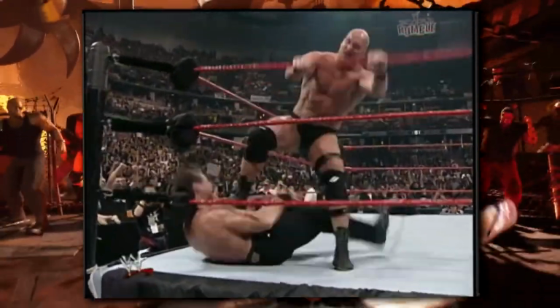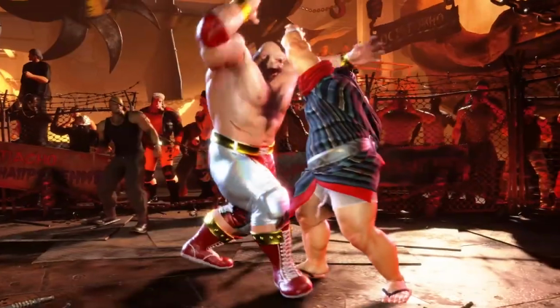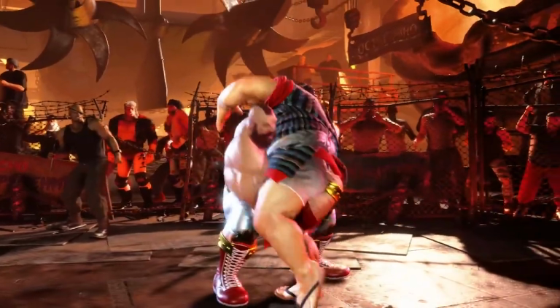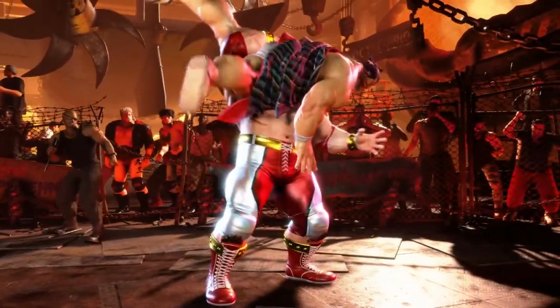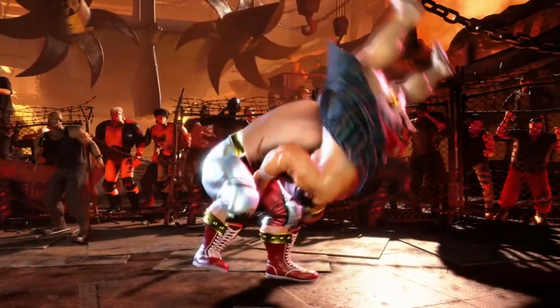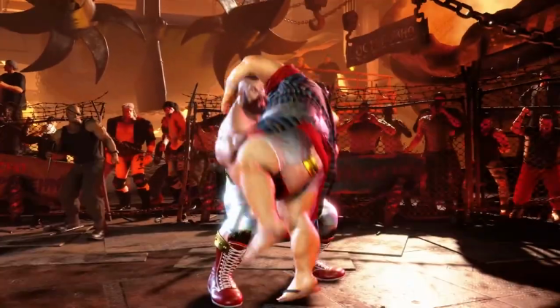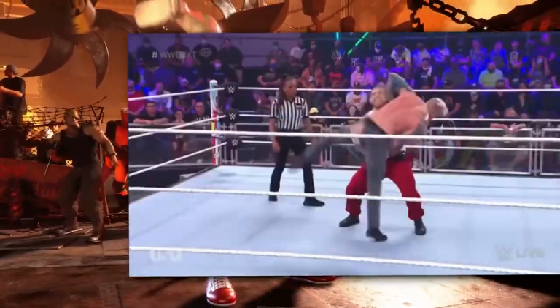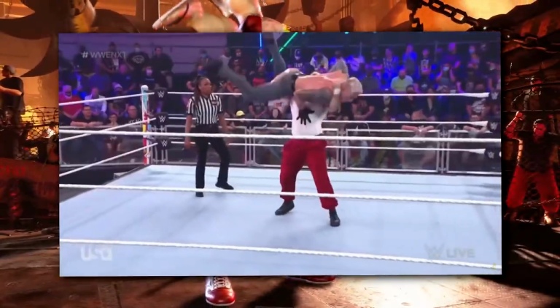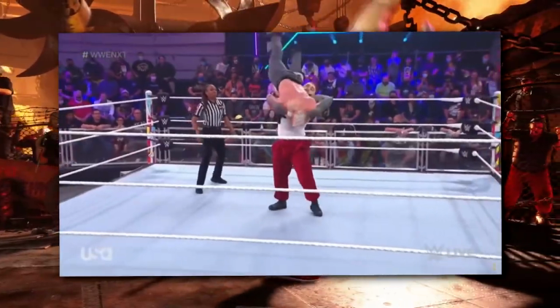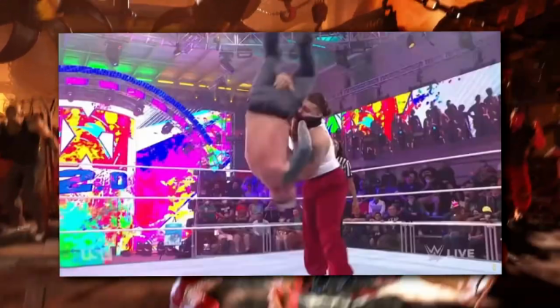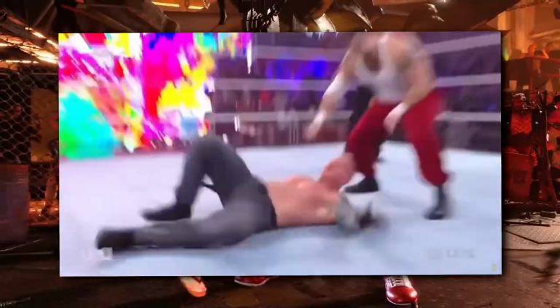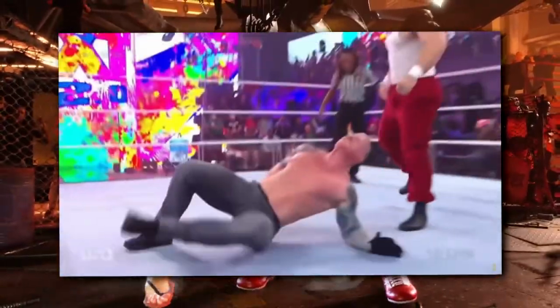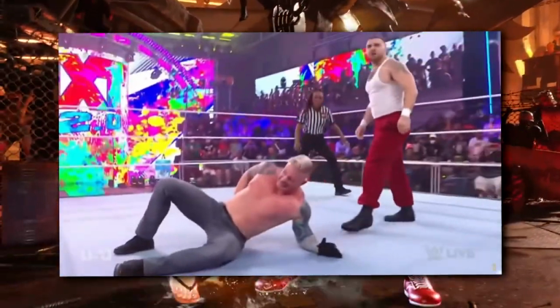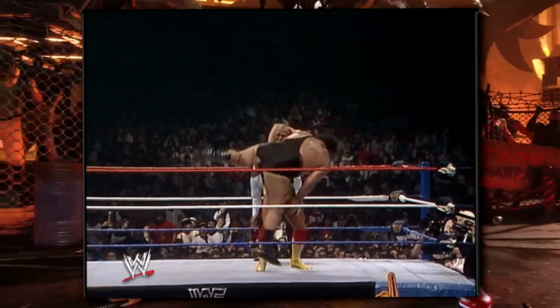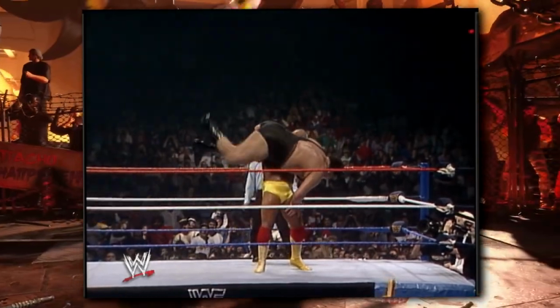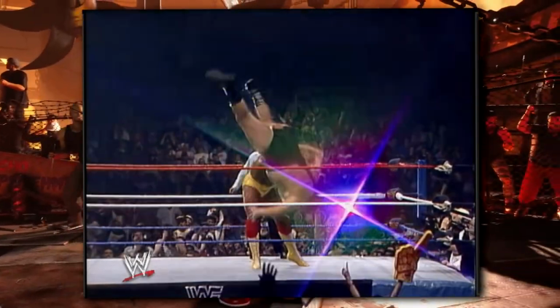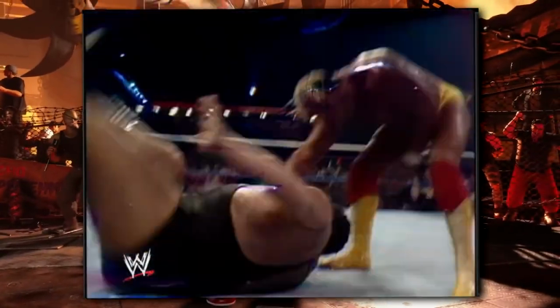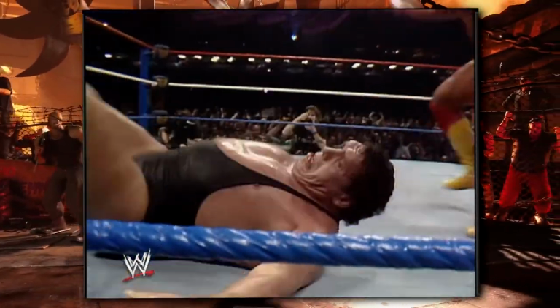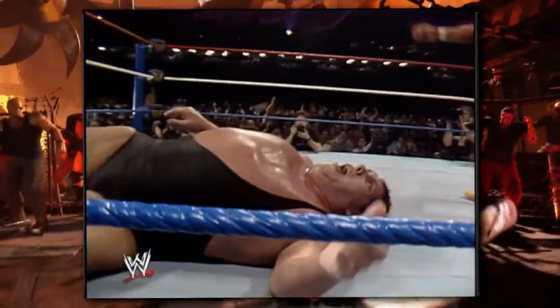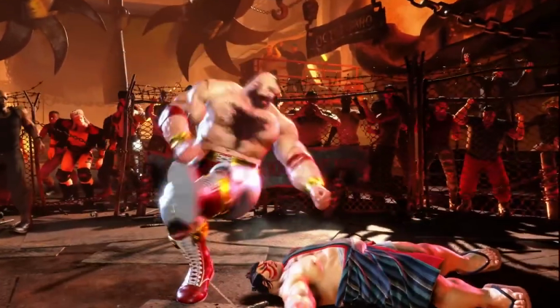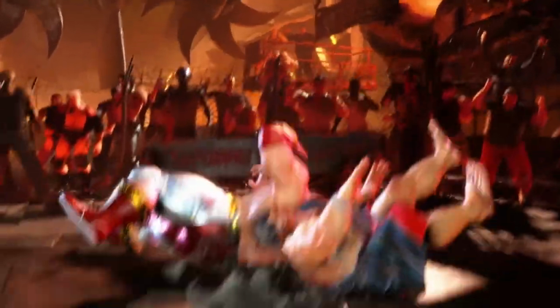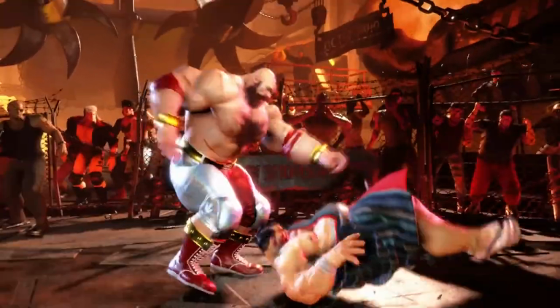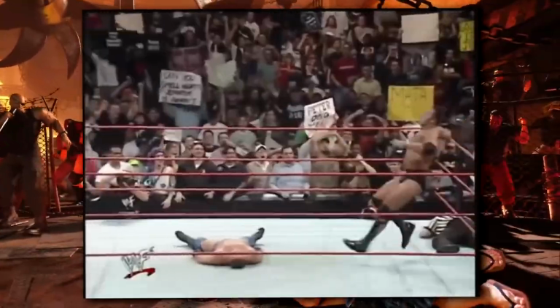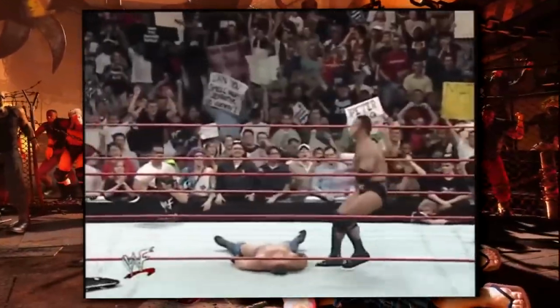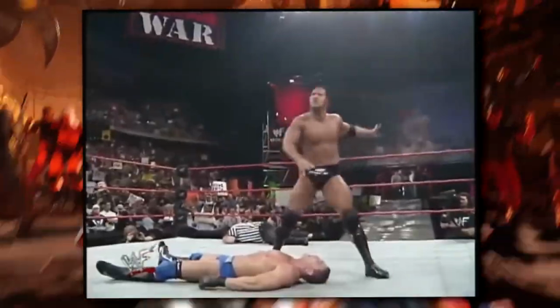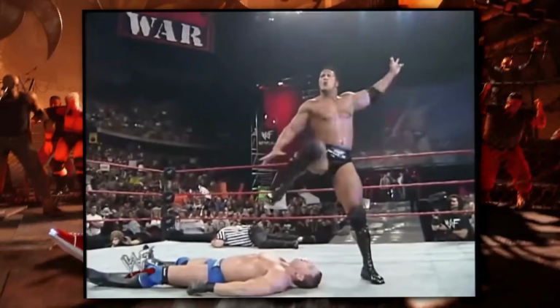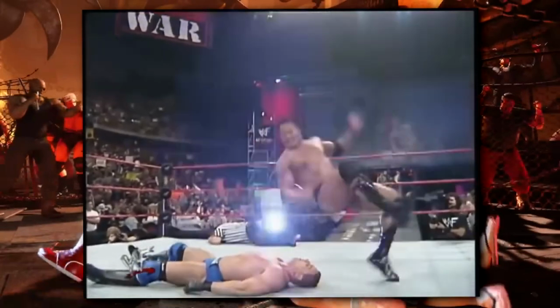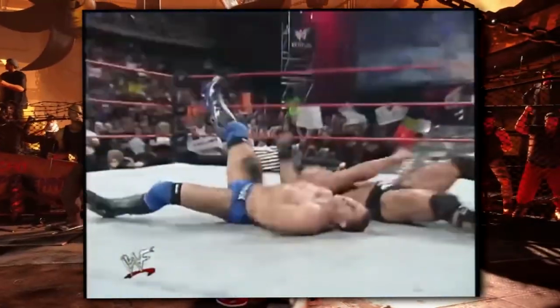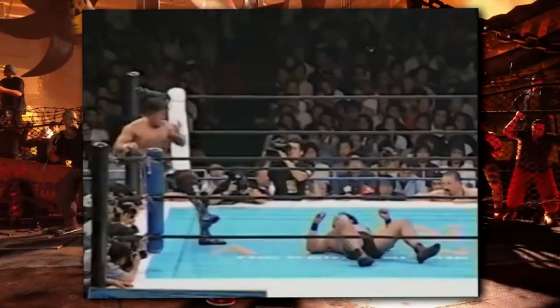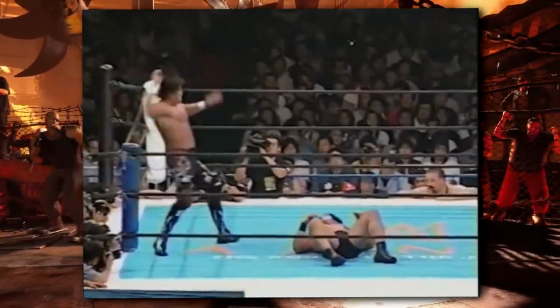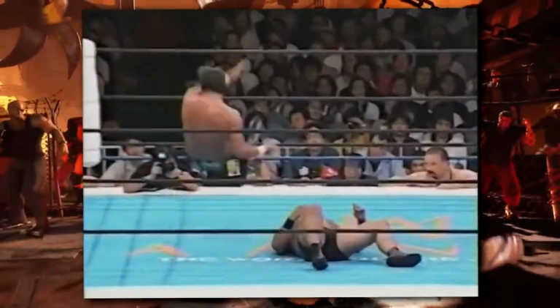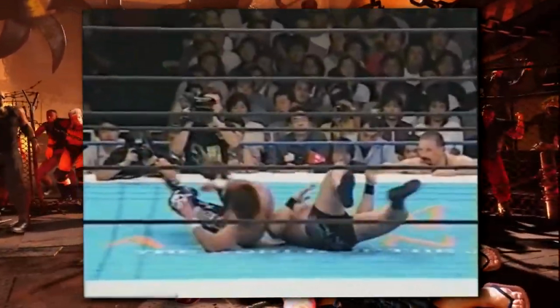Up next is a body slam, which is a very basic wrestling move. I think the most famous example of this would obviously be Hulk Hogan versus Andre the Giant. This elbow drop is beautiful — it reminds me of the Rock's People's Elbow, or maybe Keiji Muto's Flashing Elbow.